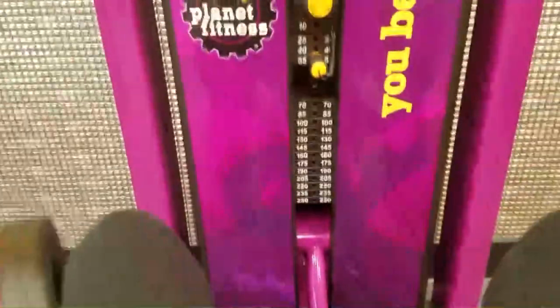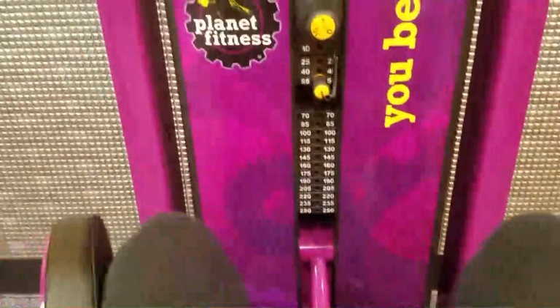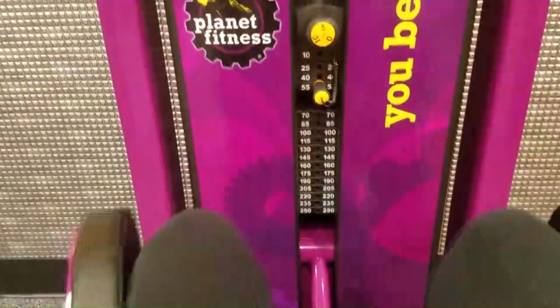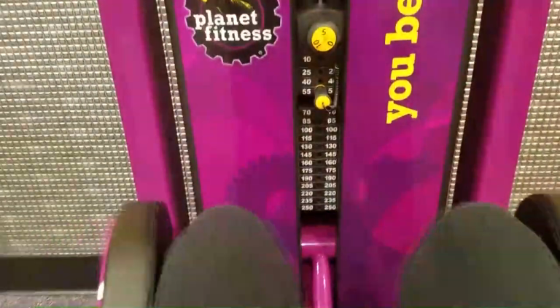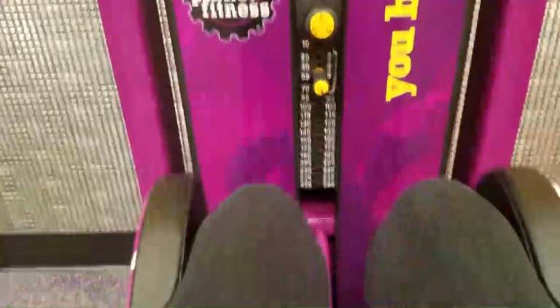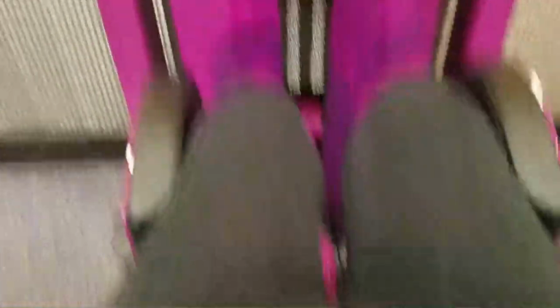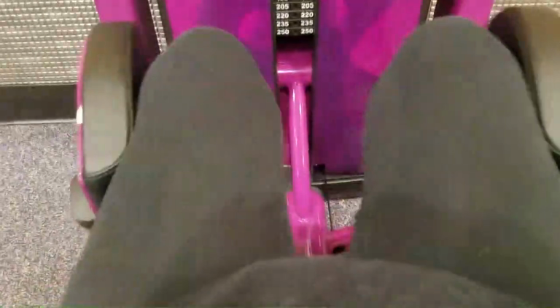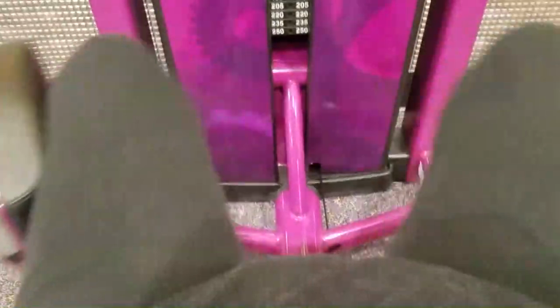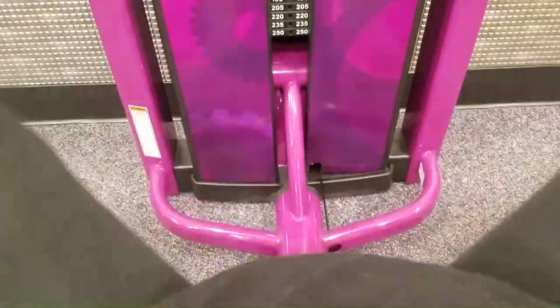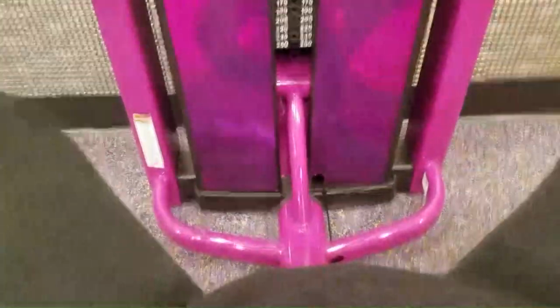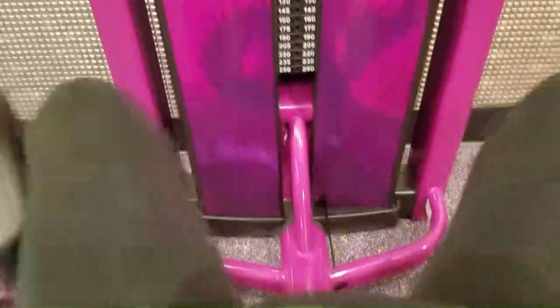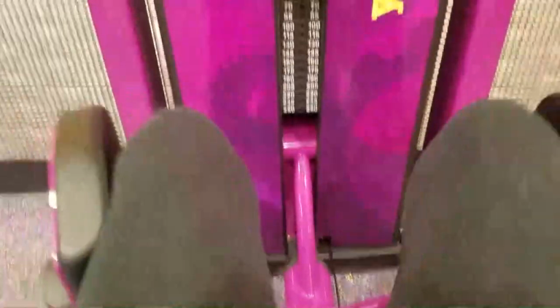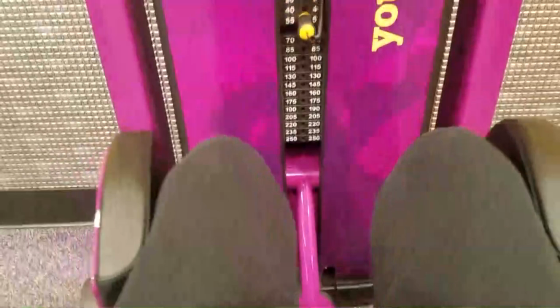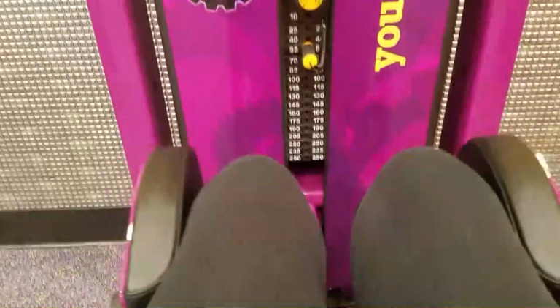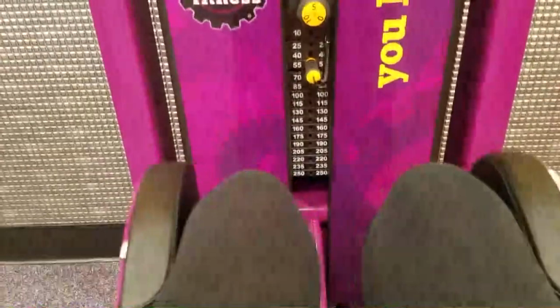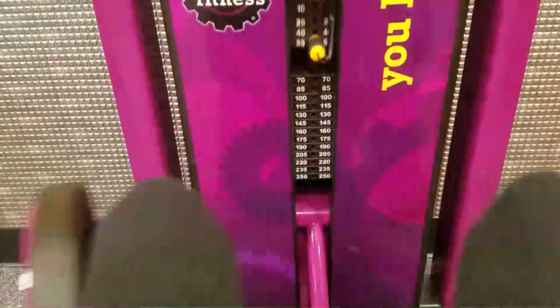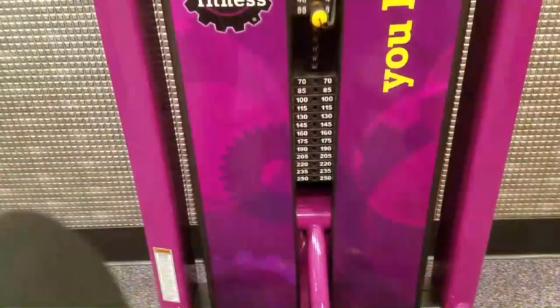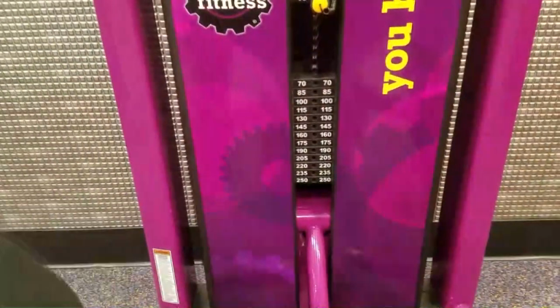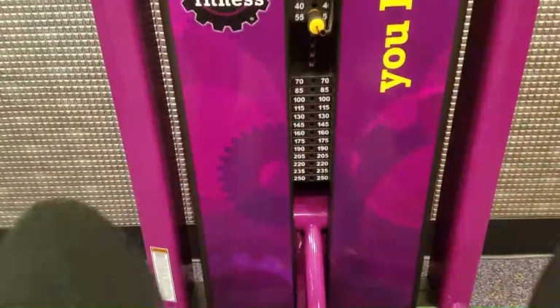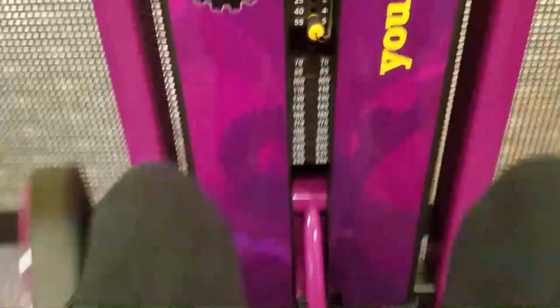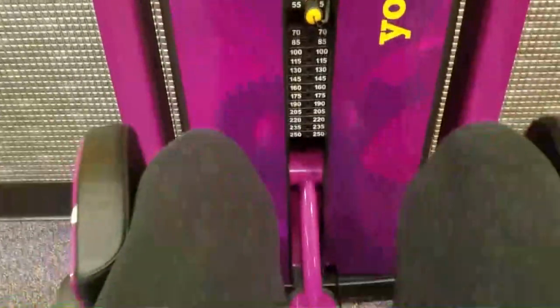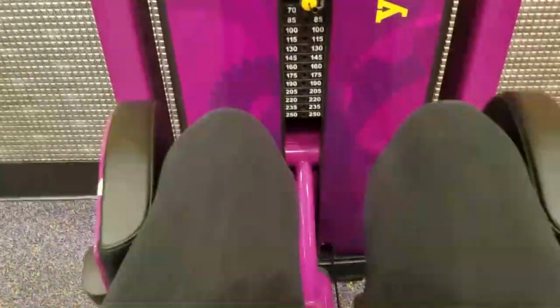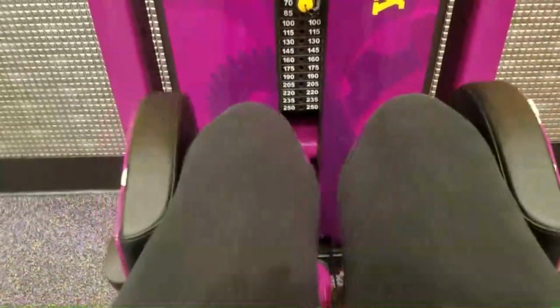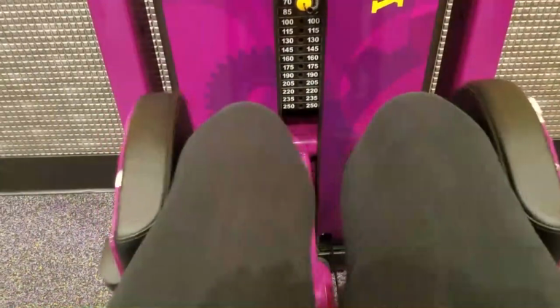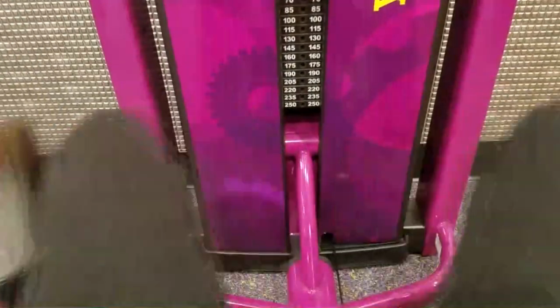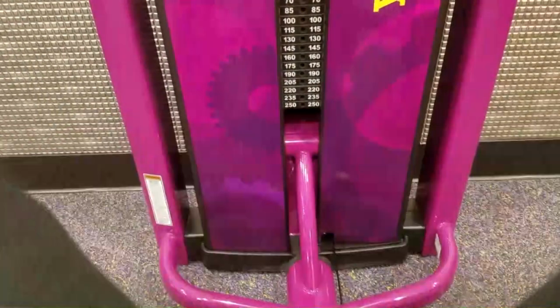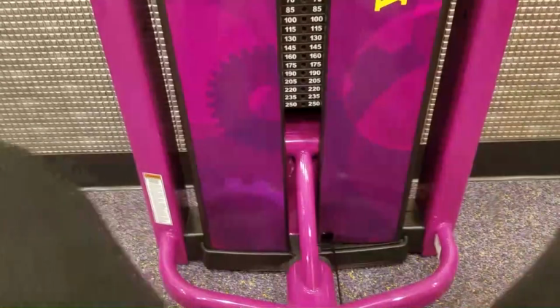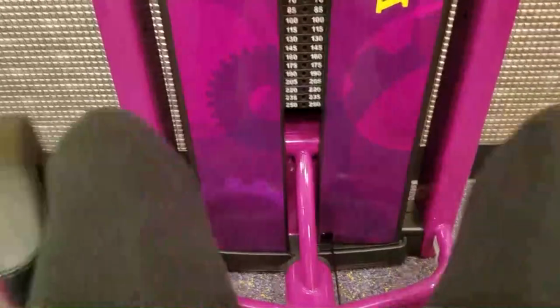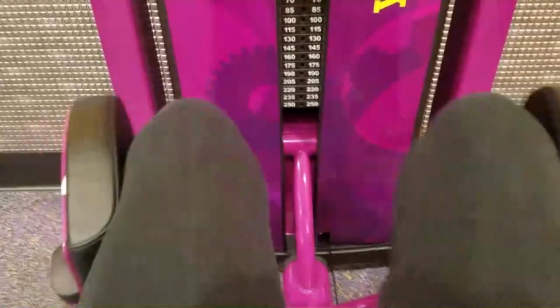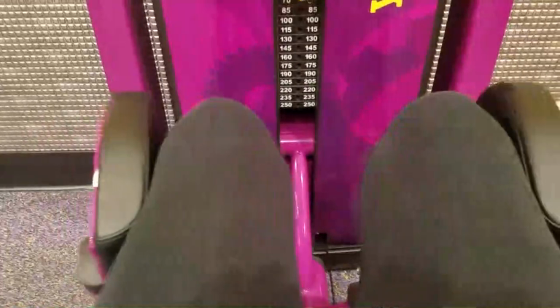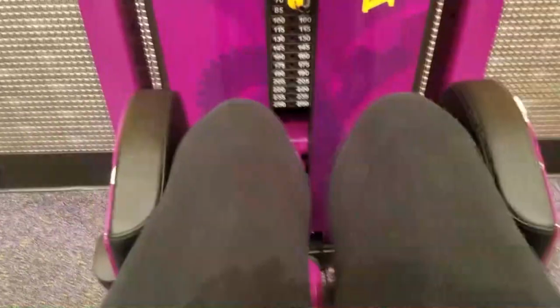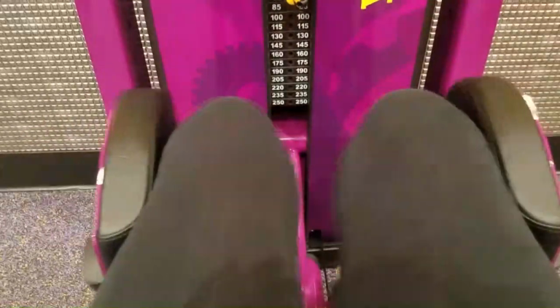And then here we have the hip abductor, I believe, which works the outside of those thigh muscles, which I can do quite a bit of.